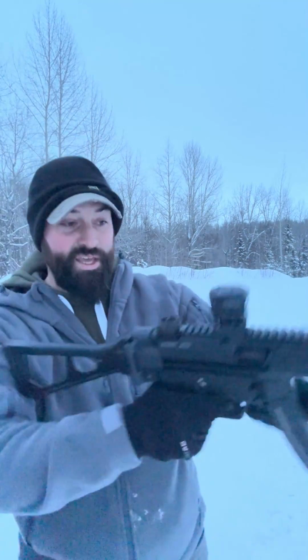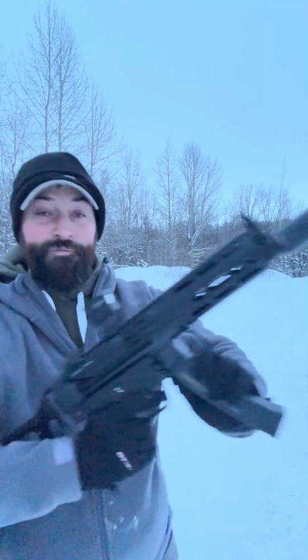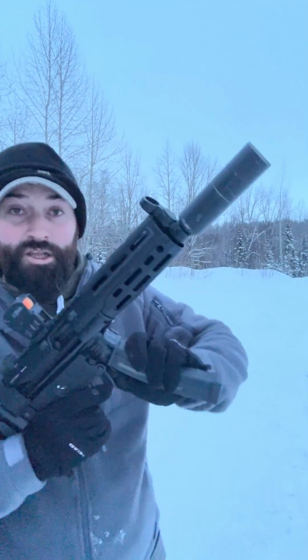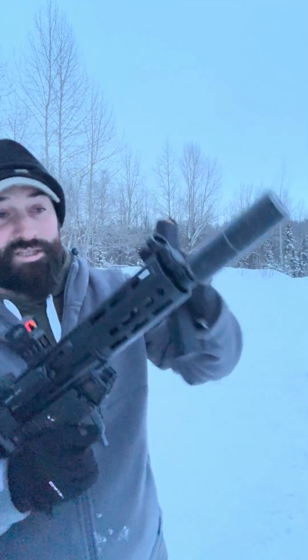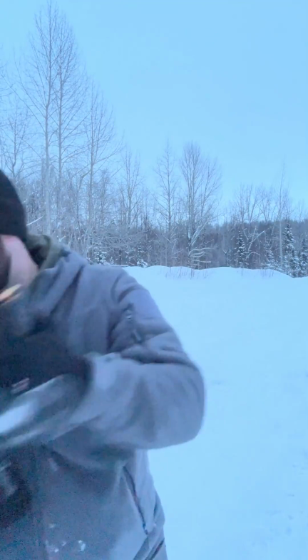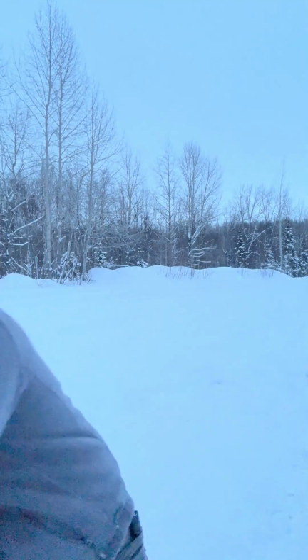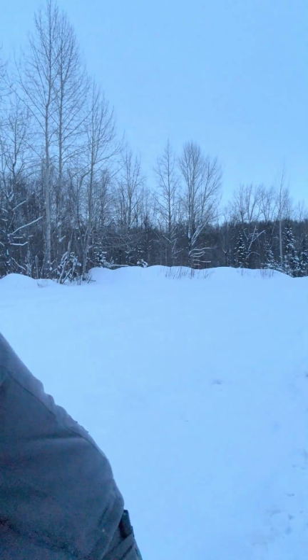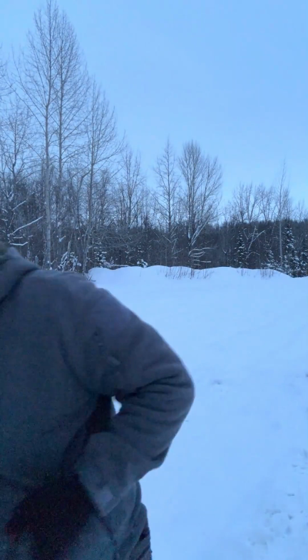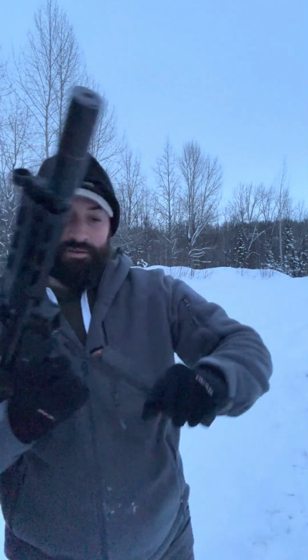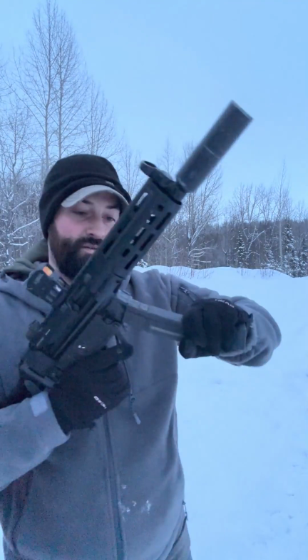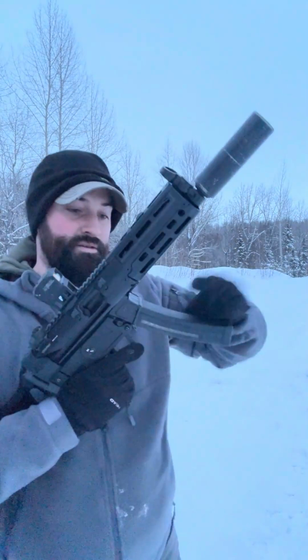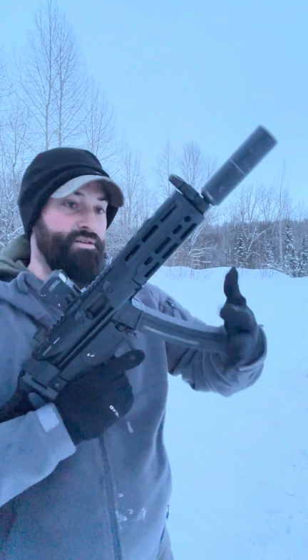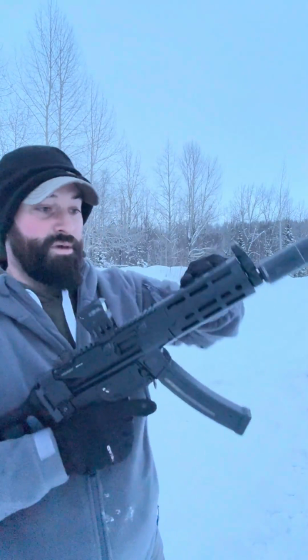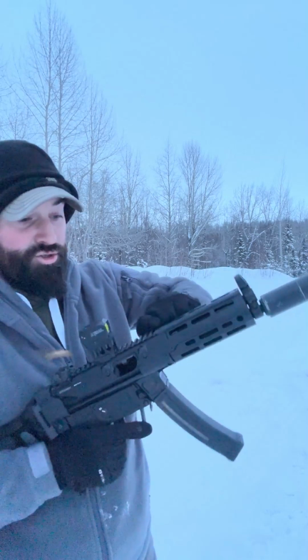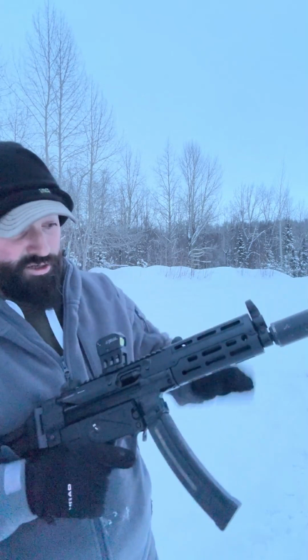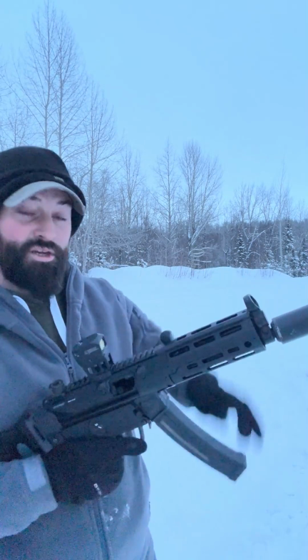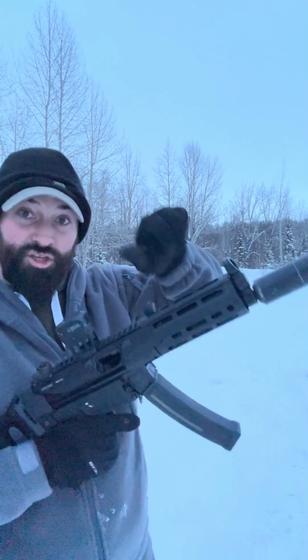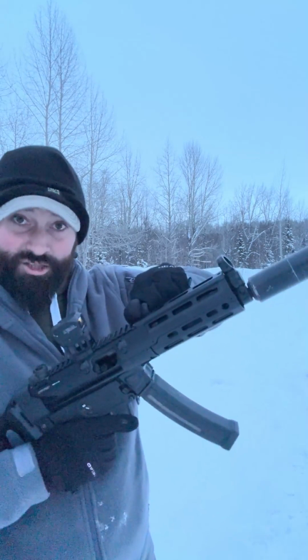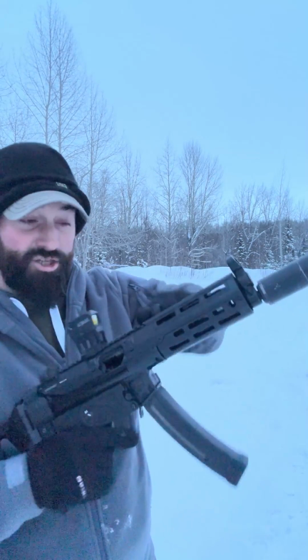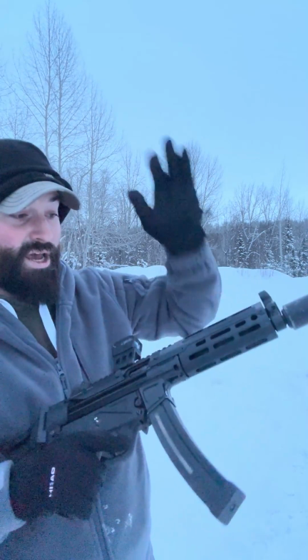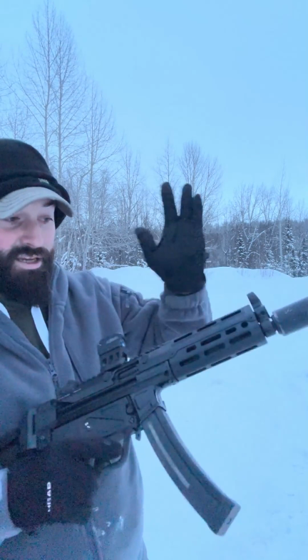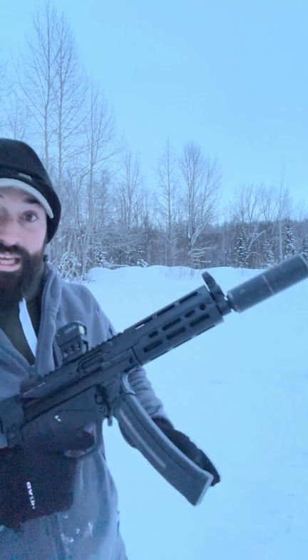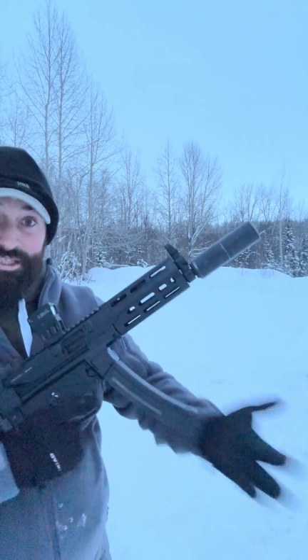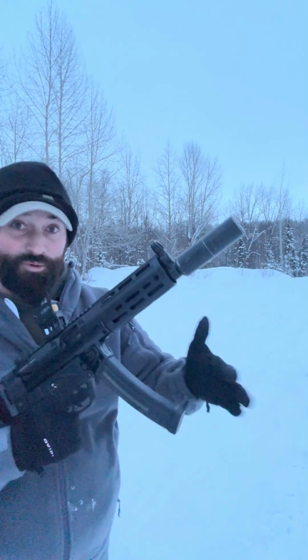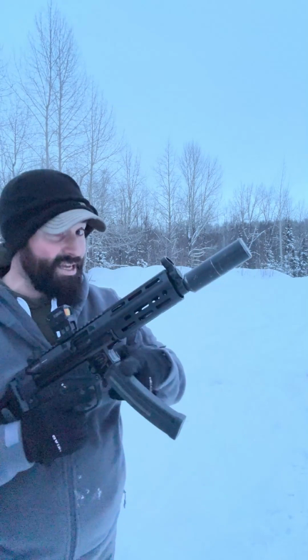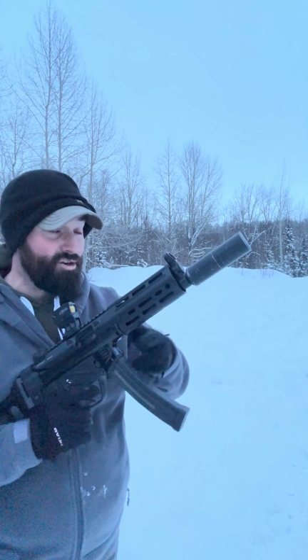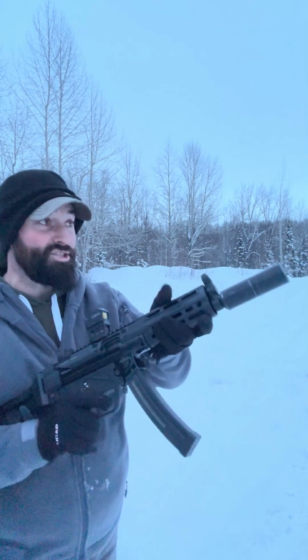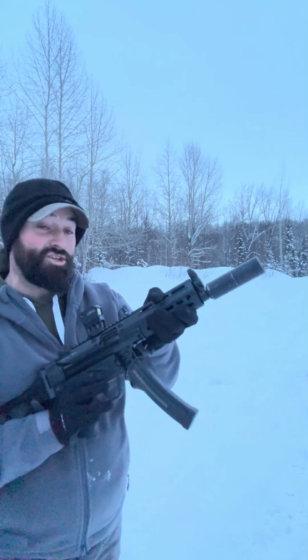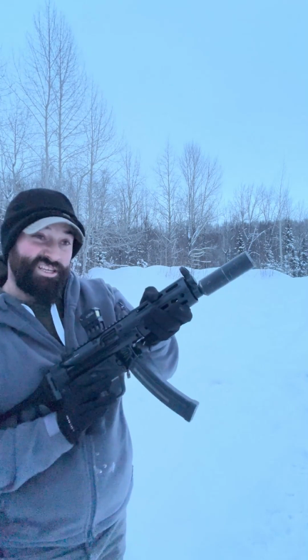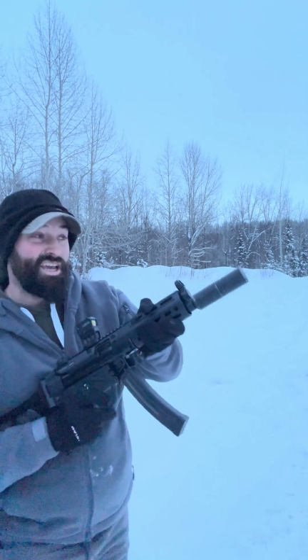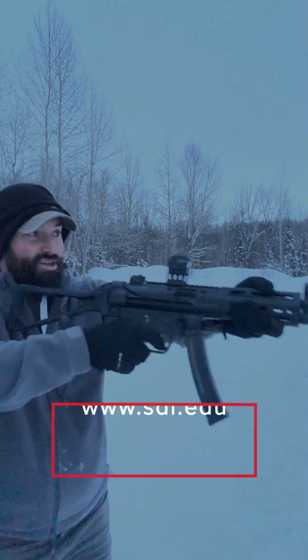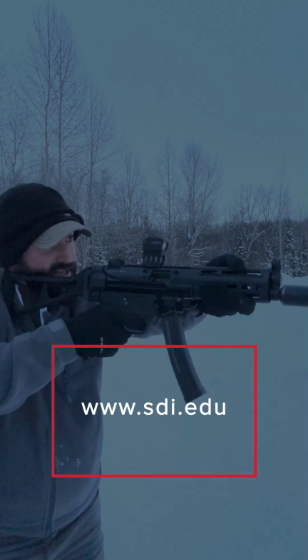If you're going to load these things, make sure you lock the charging handle back, give it a slap with the magazine already installed, and then you go to town.